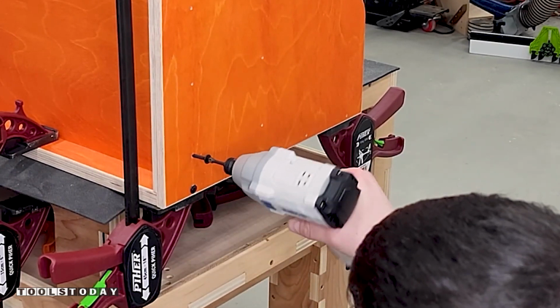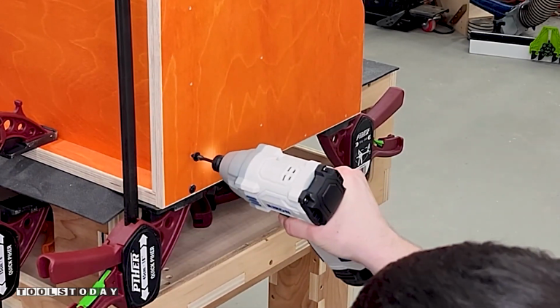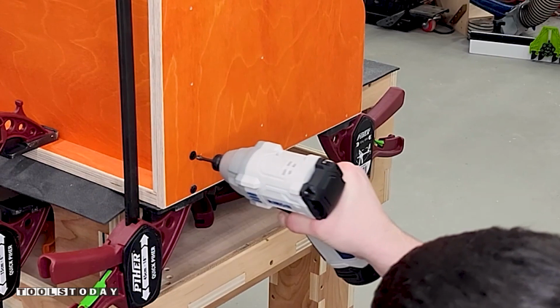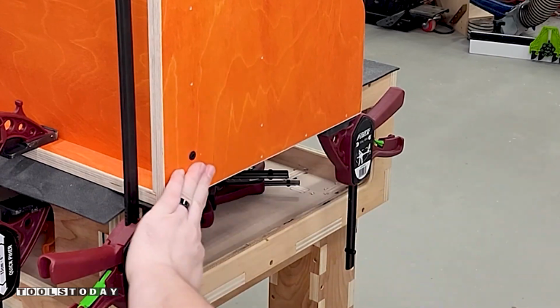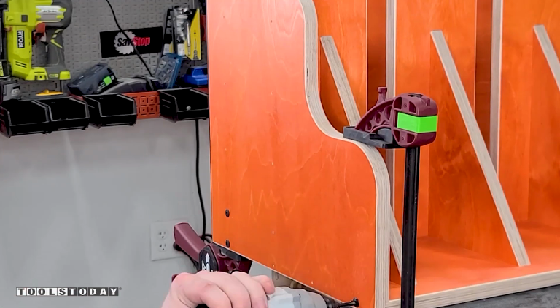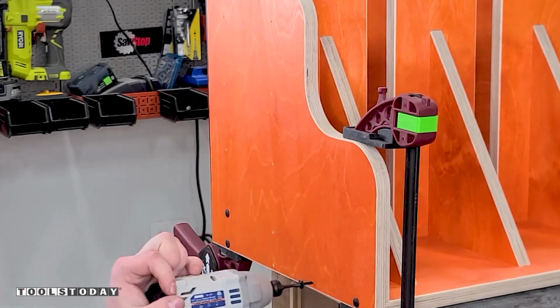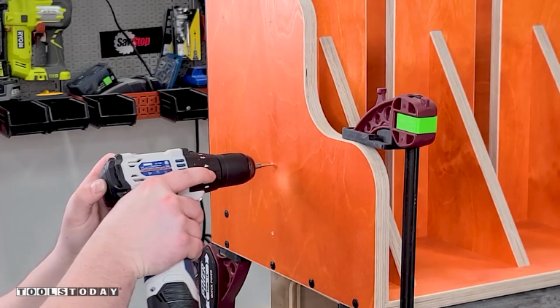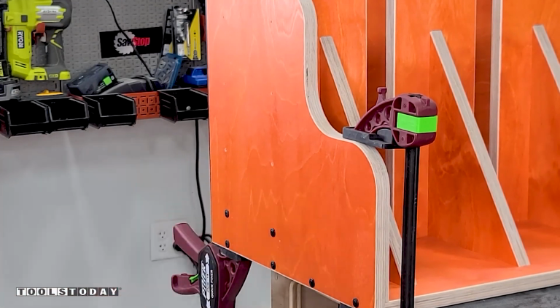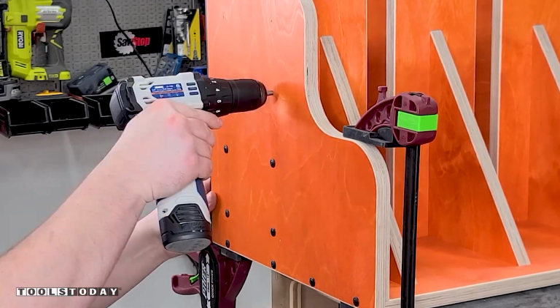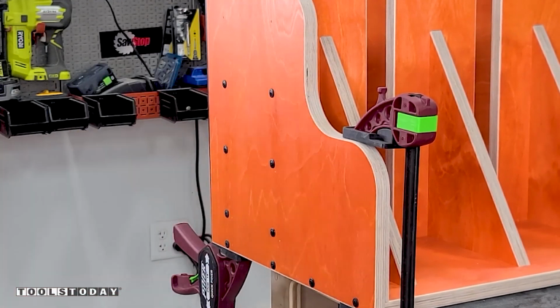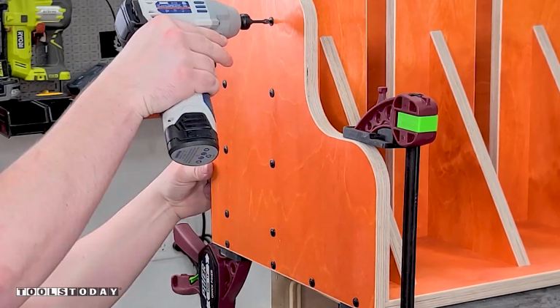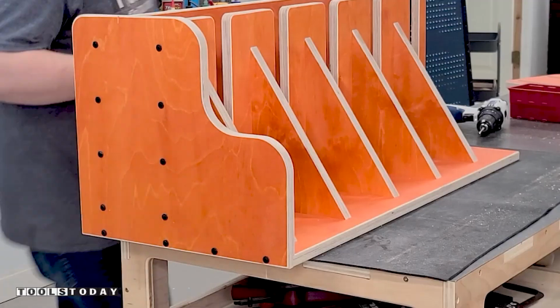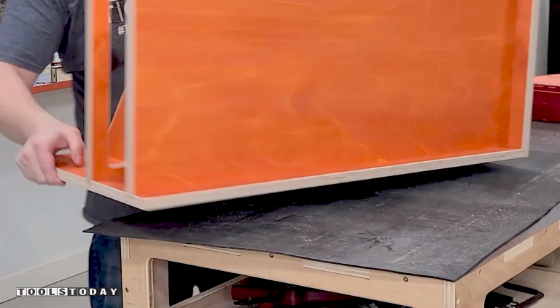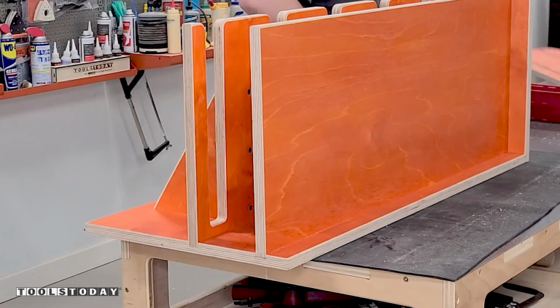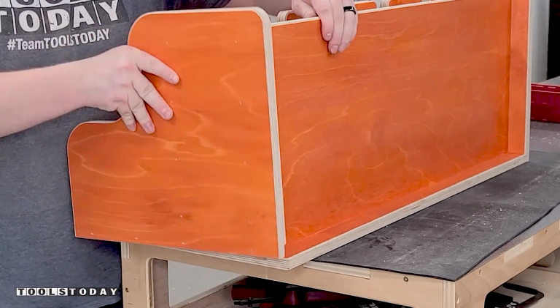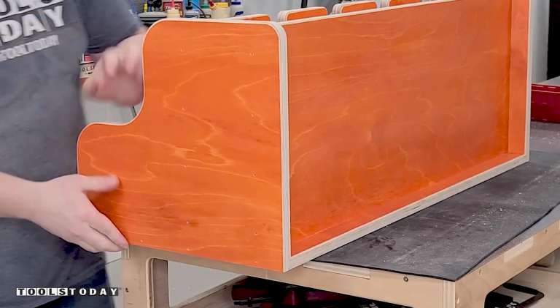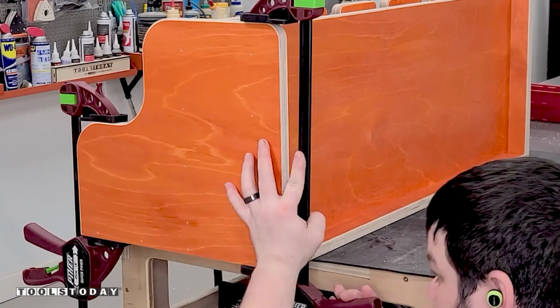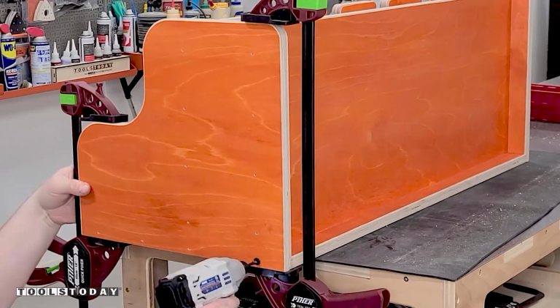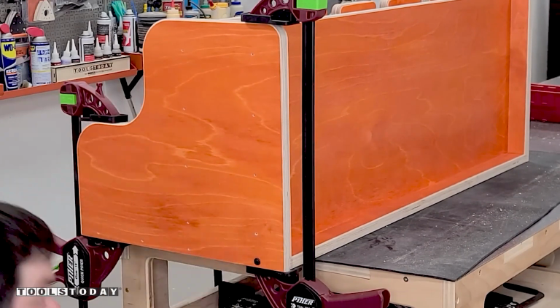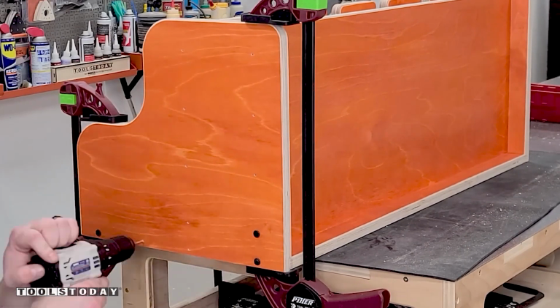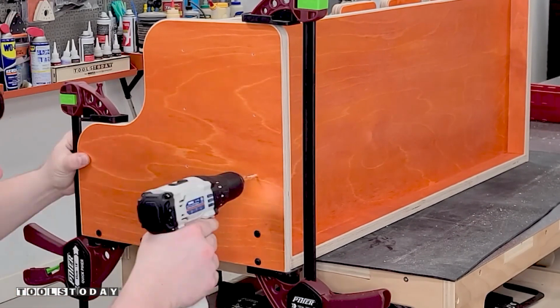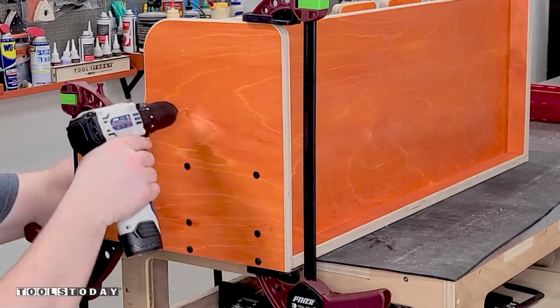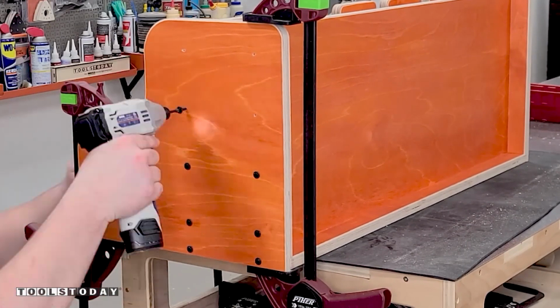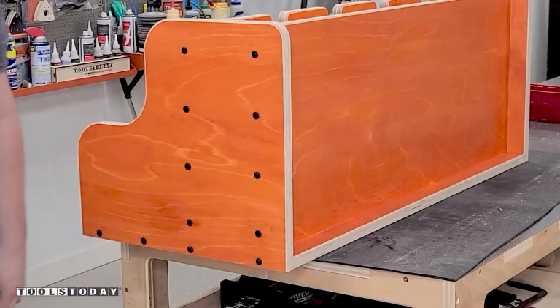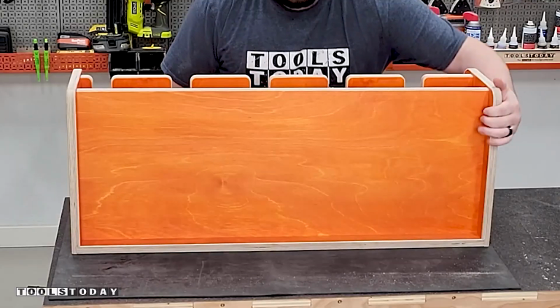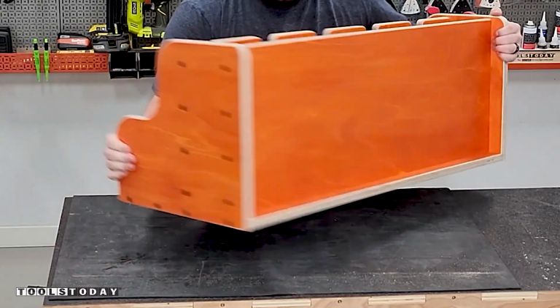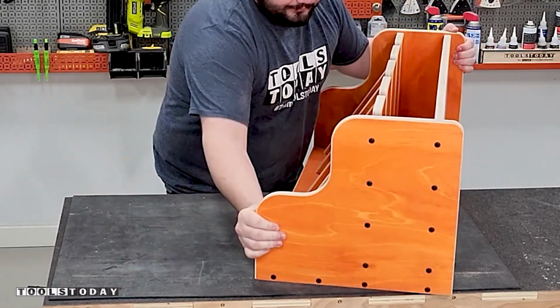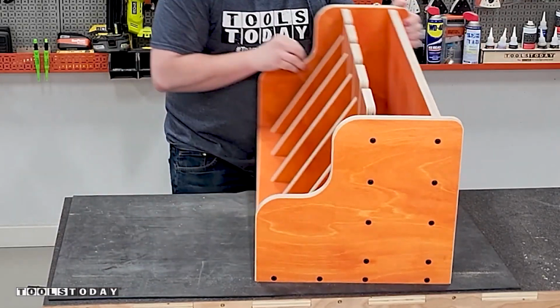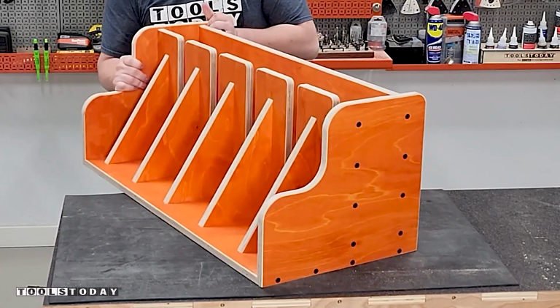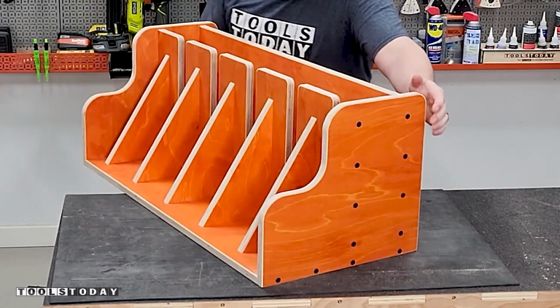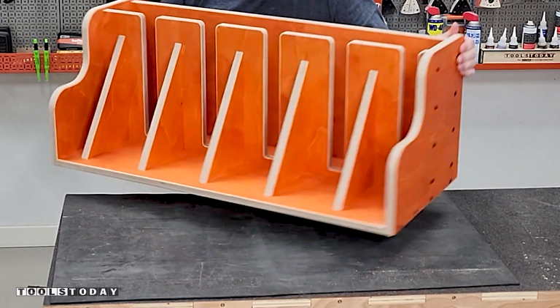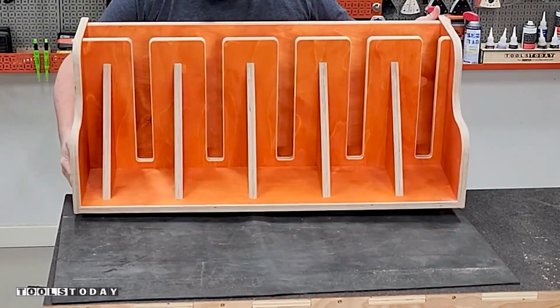I pre-drilled and drove in all of the screws to fully secure everything together. I made sure to use plenty of screws here as this rack will be supporting about 300 pounds worth of clamps. The rack was flipped around and the right side panel was installed in the same way. The rack is now fully assembled and I absolutely love the way that this looks.